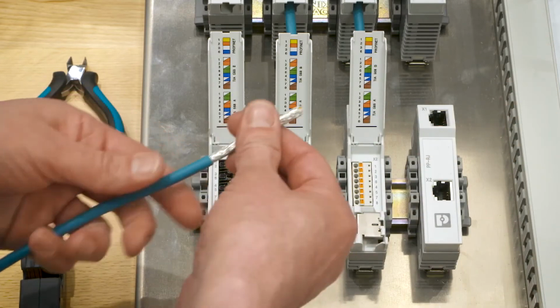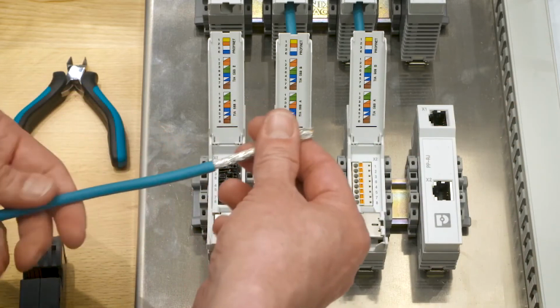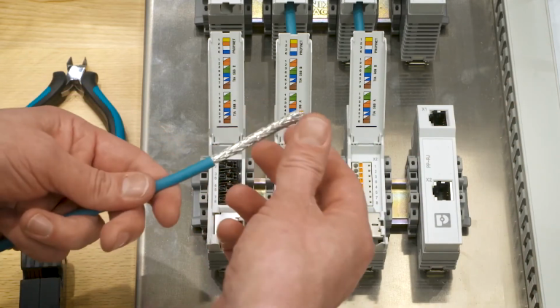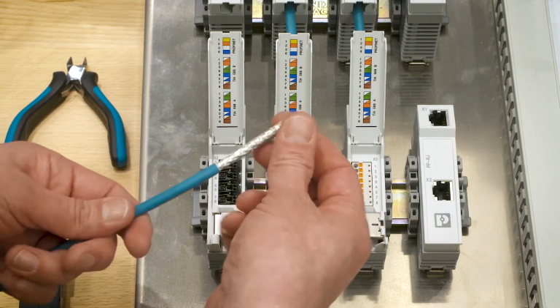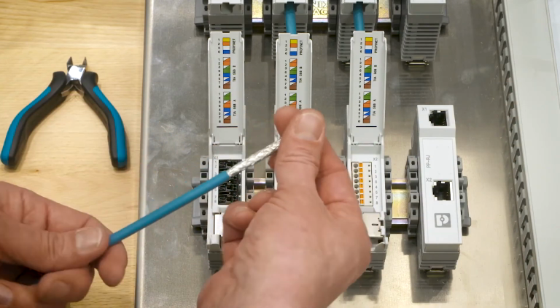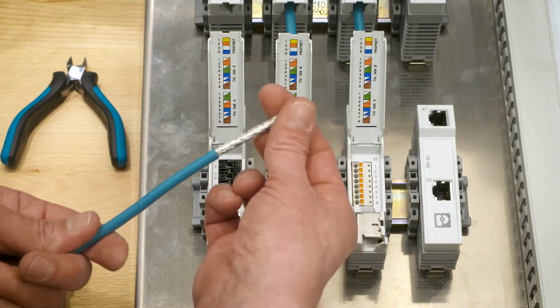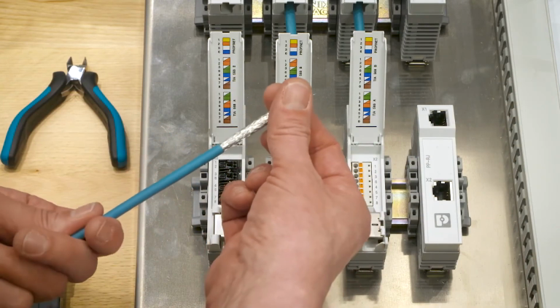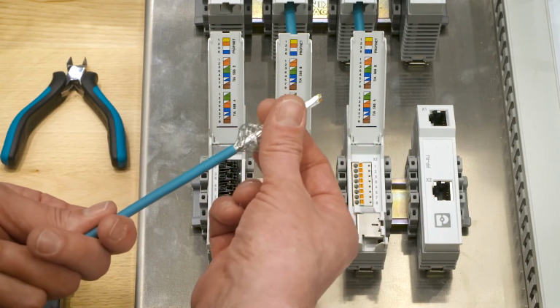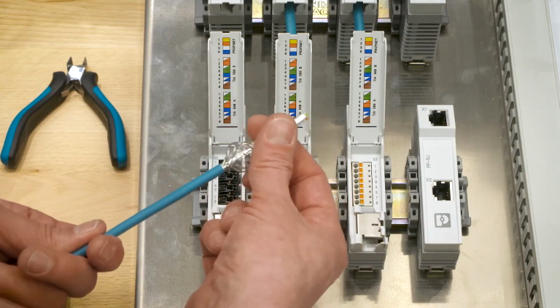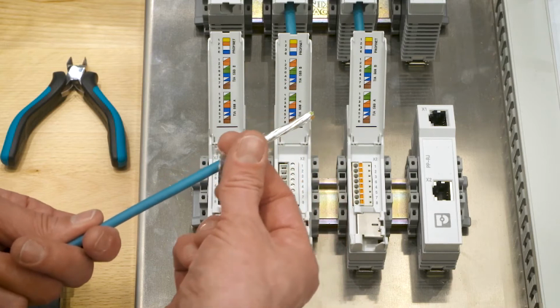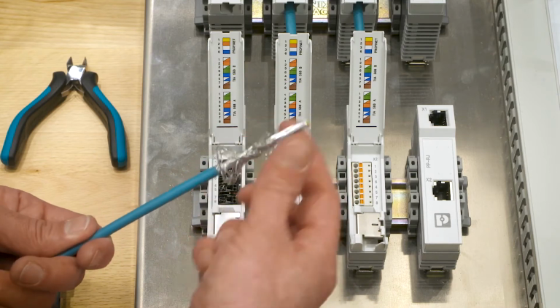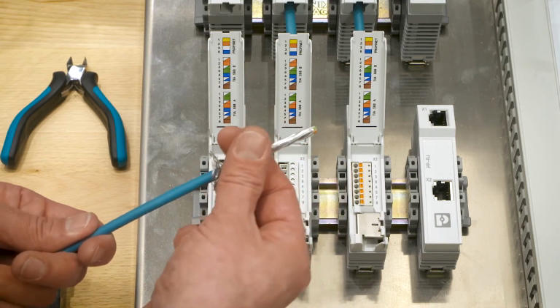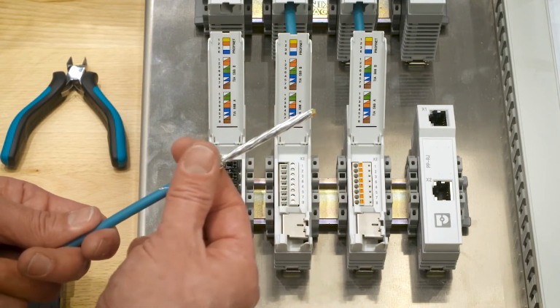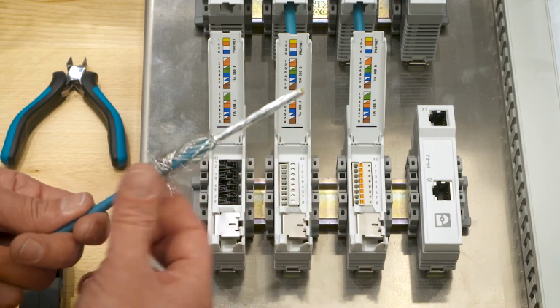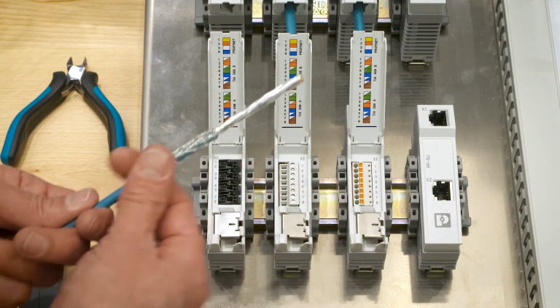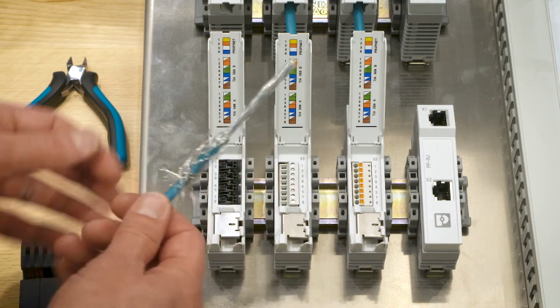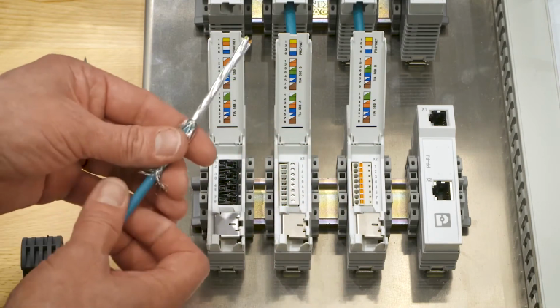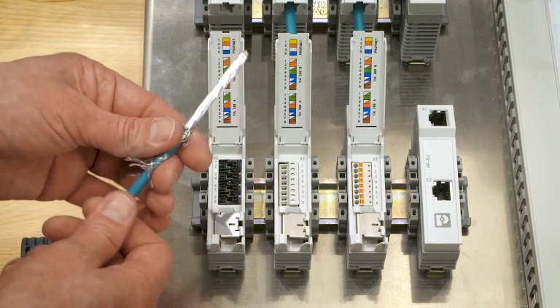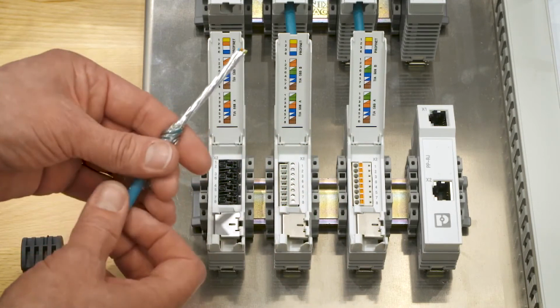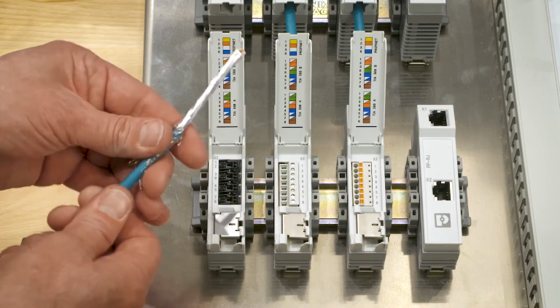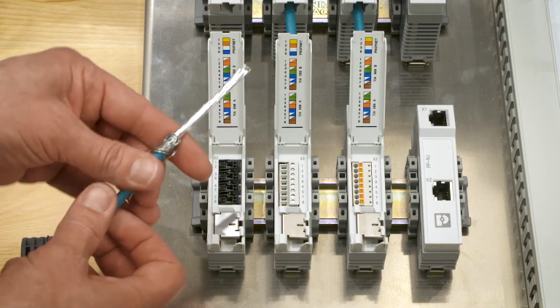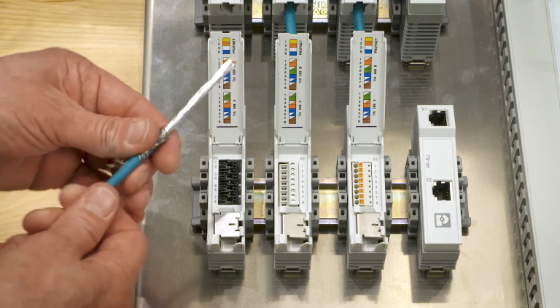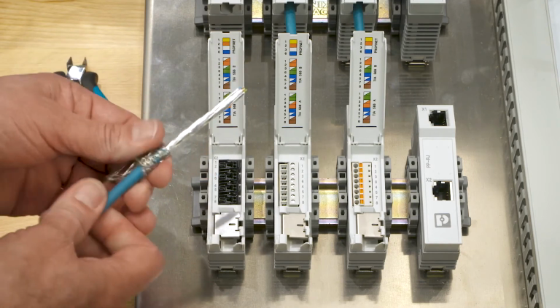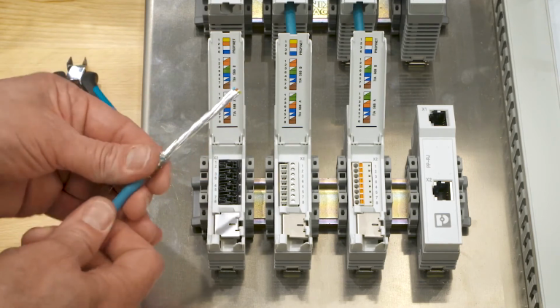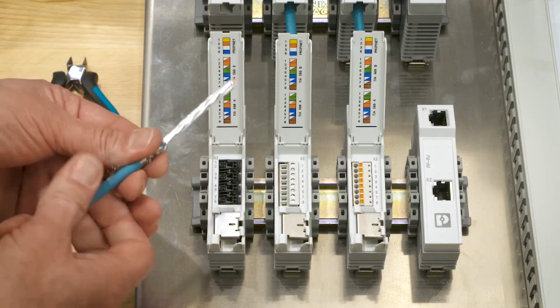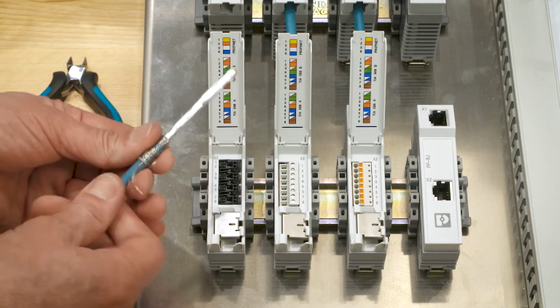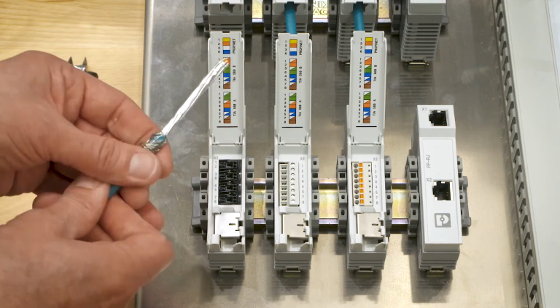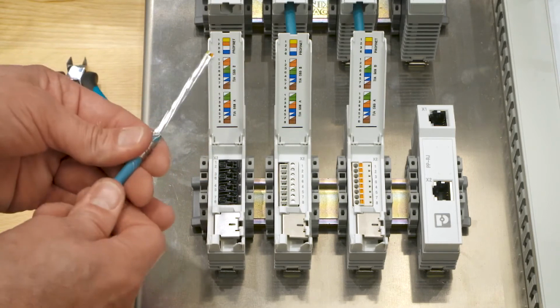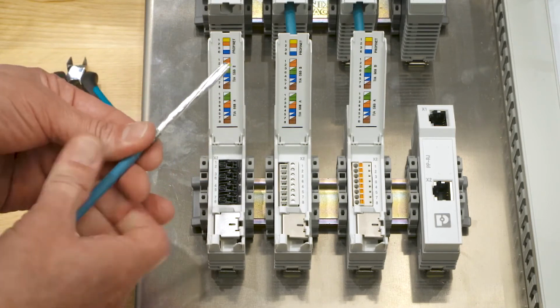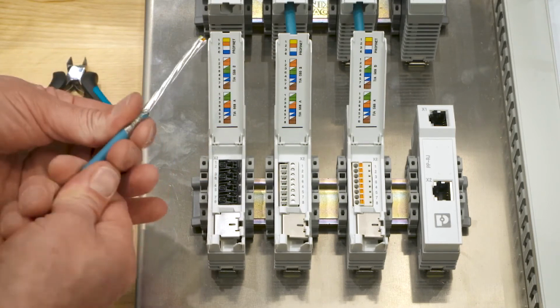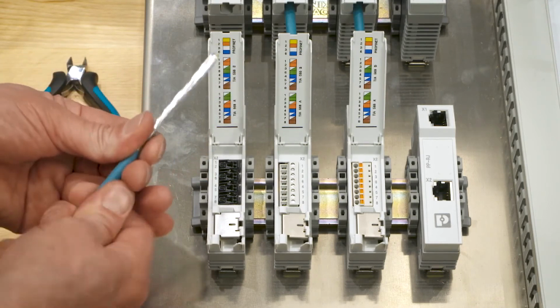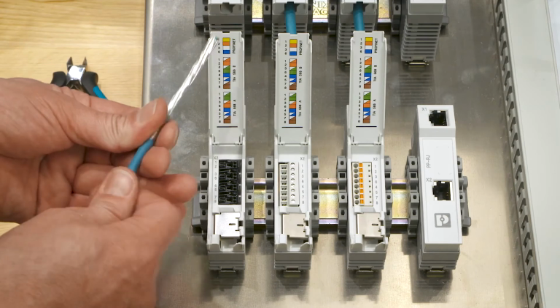The sheet is removed and the braided shield is folded backwards. And to achieve a large grounding or contact surface, I'm wrapping it around the cable sheet. I must now prepare these four pairs.